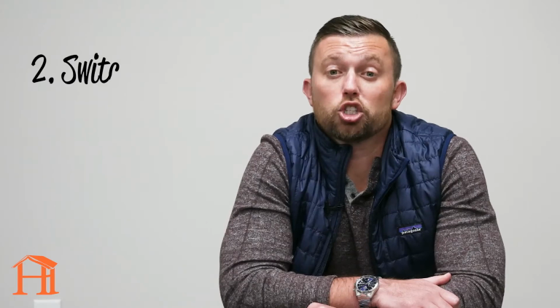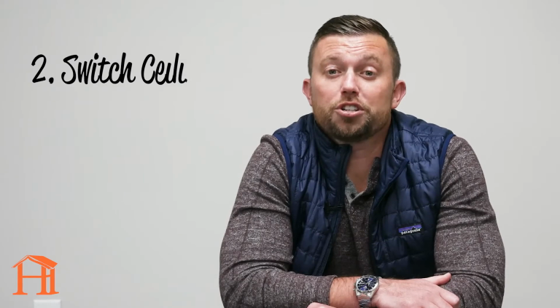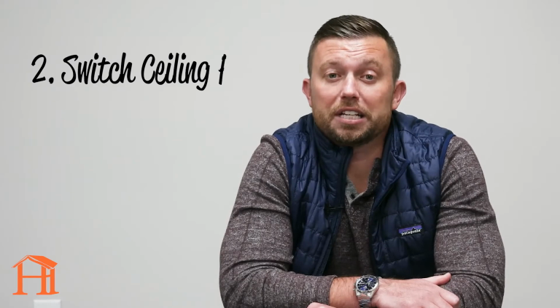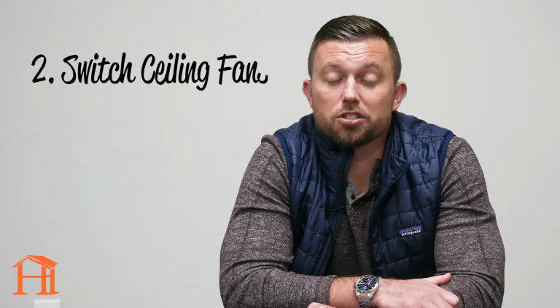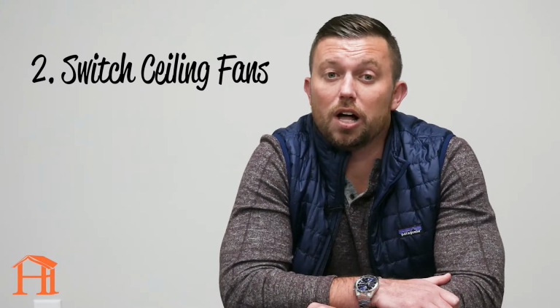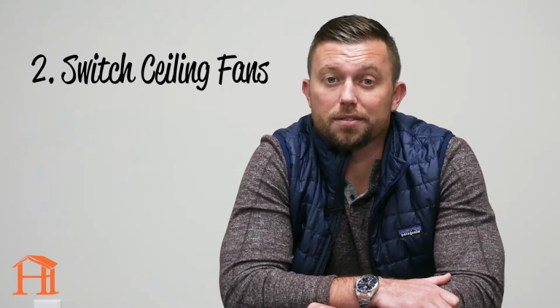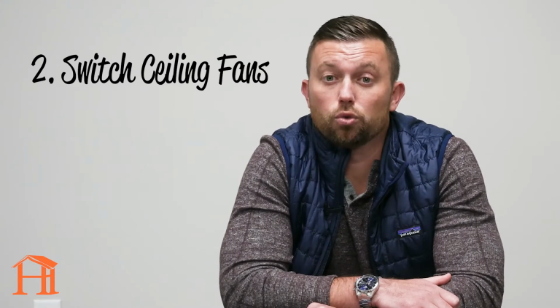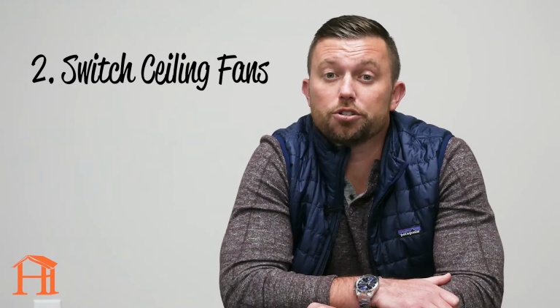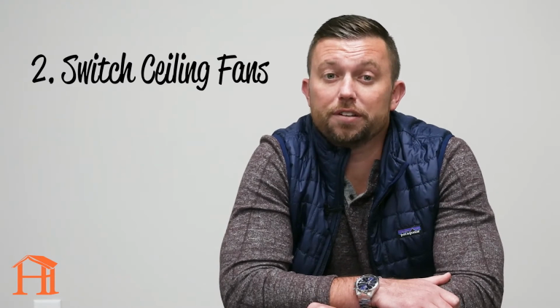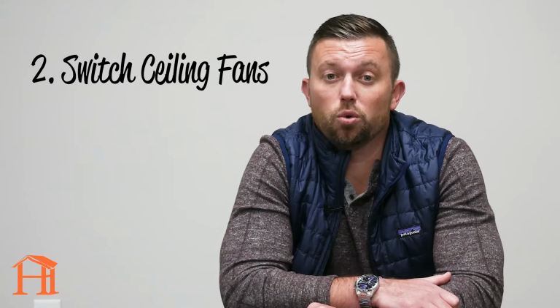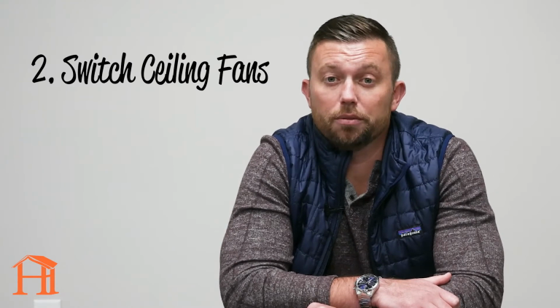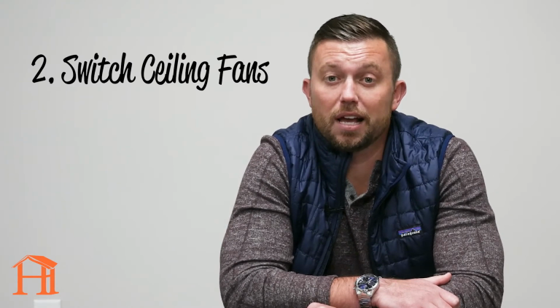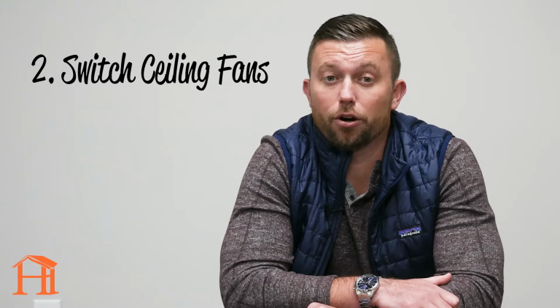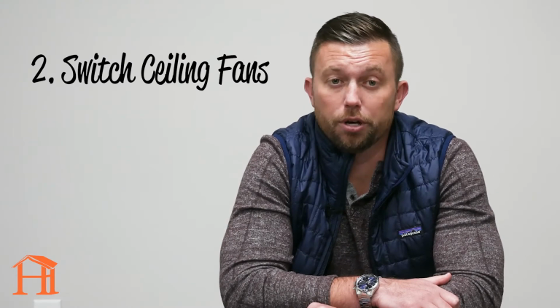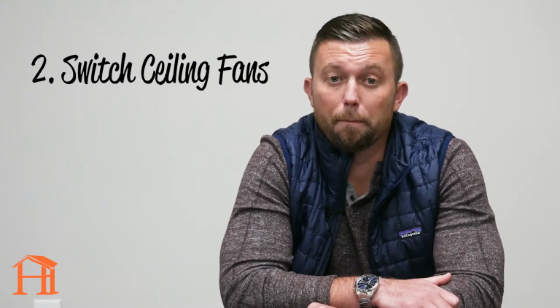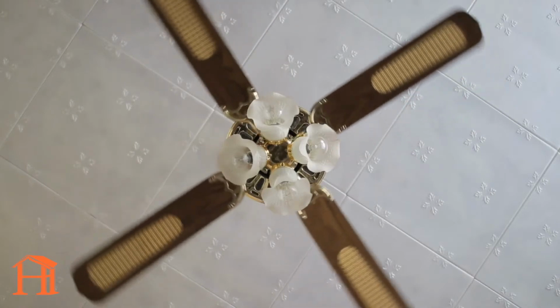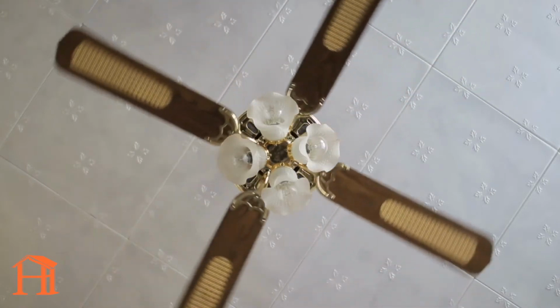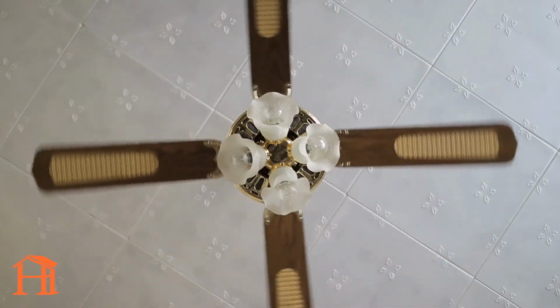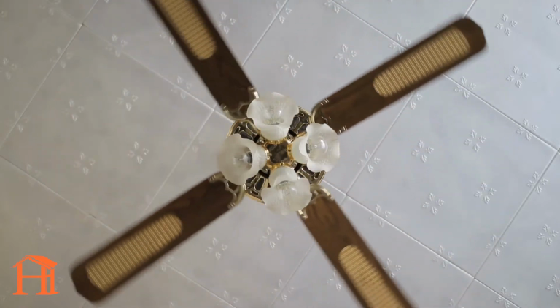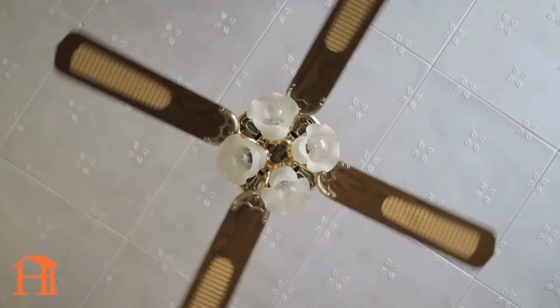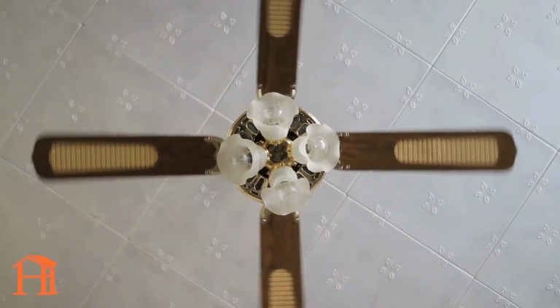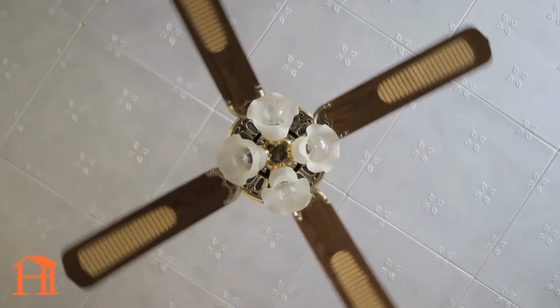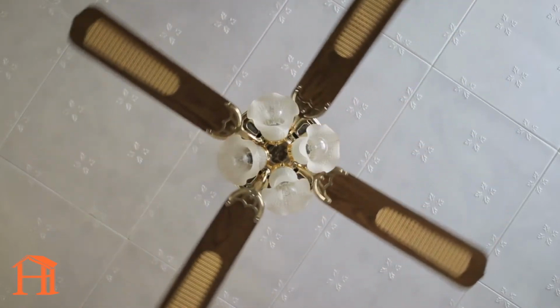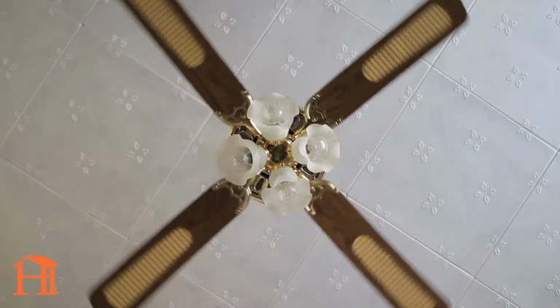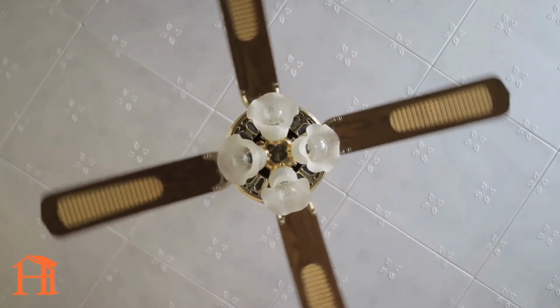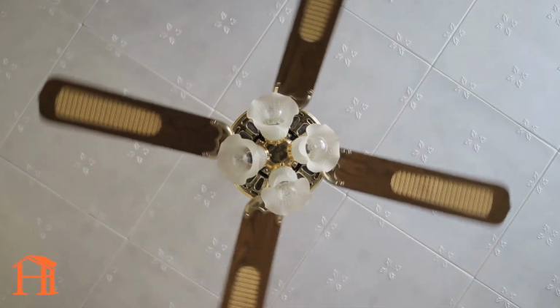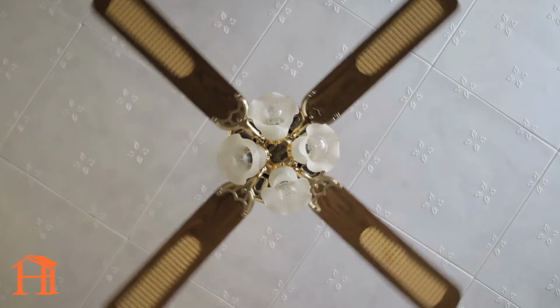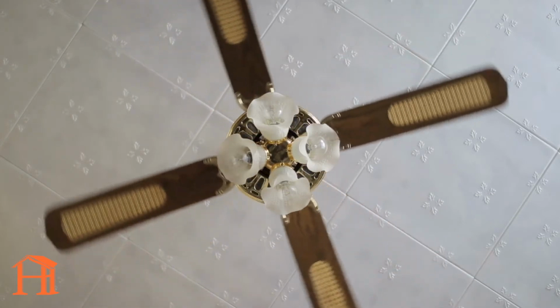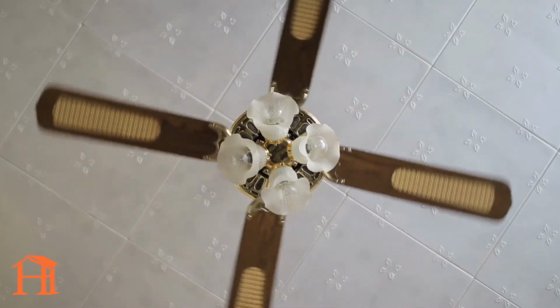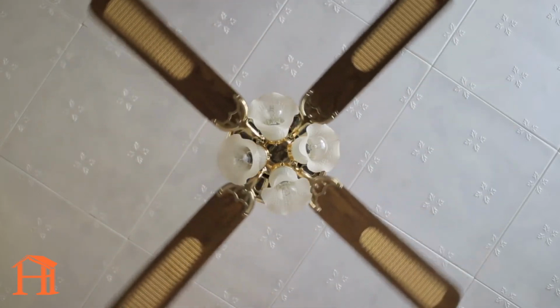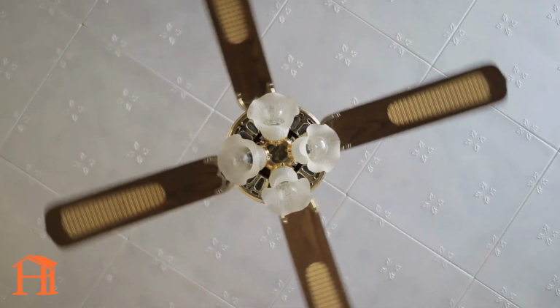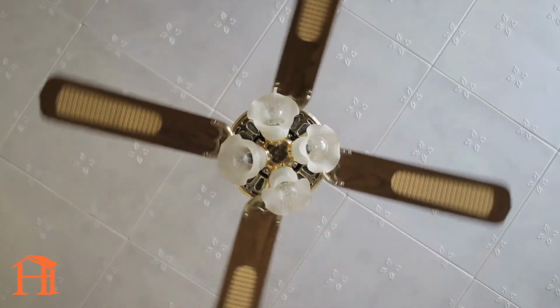Second, is to switch your ceiling fans to clockwise. Running your ceiling fan in the winter may sound counterintuitive, but they are designed to run in the winter too. Switching the fan's direction will help keep the warm air where you want it longer.